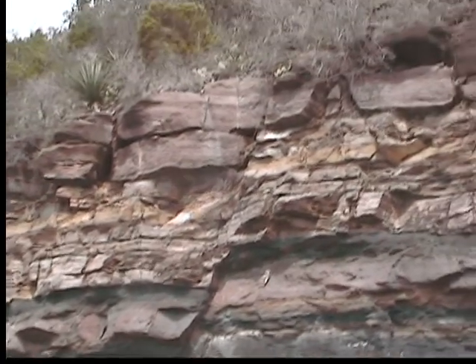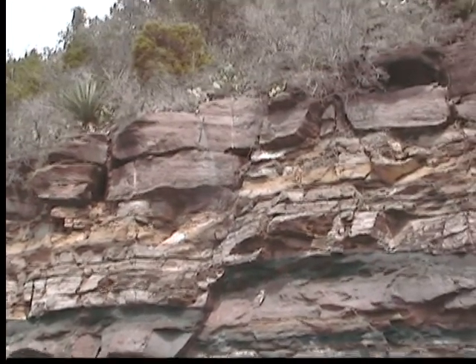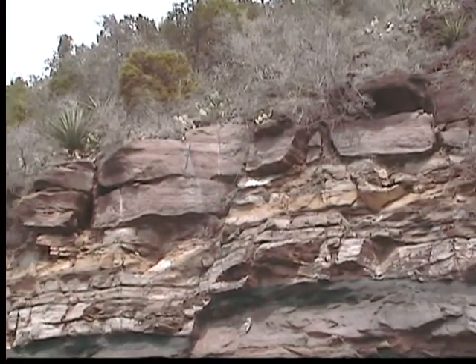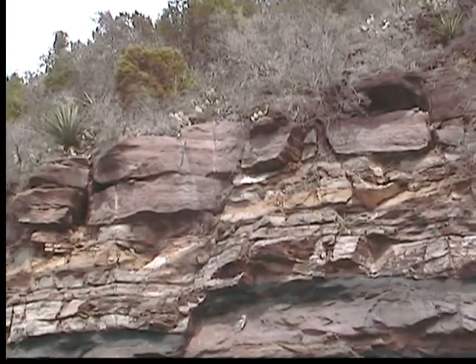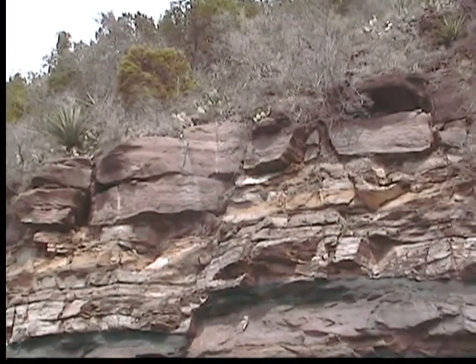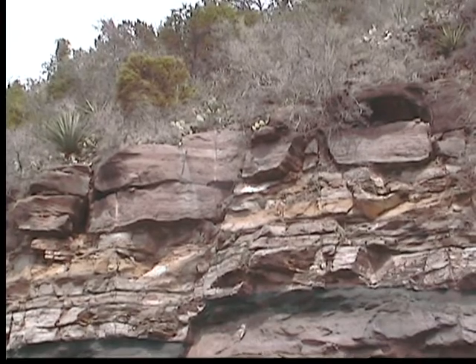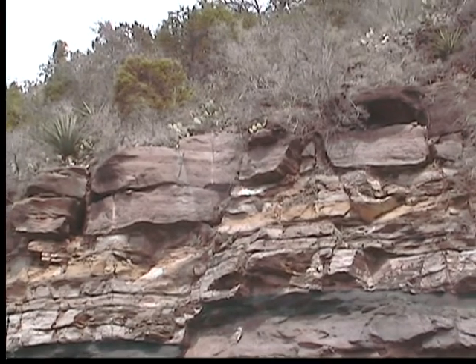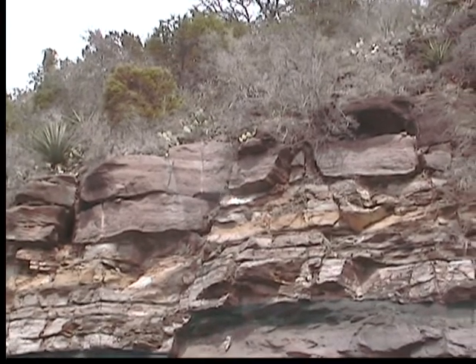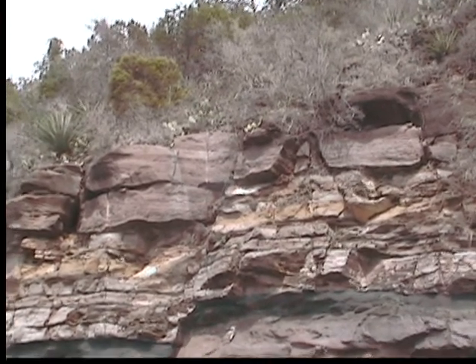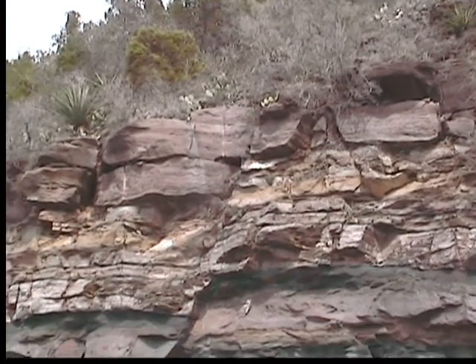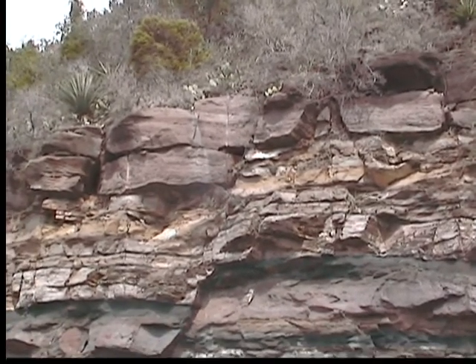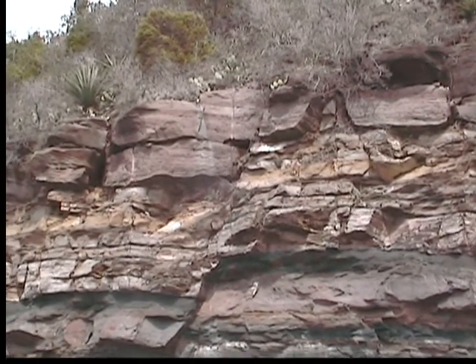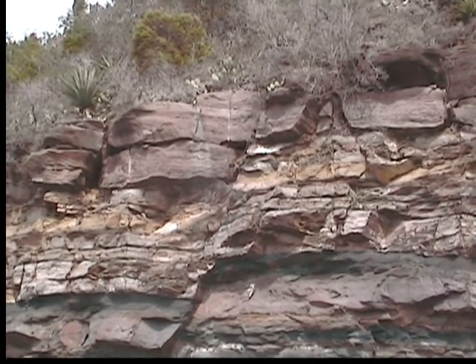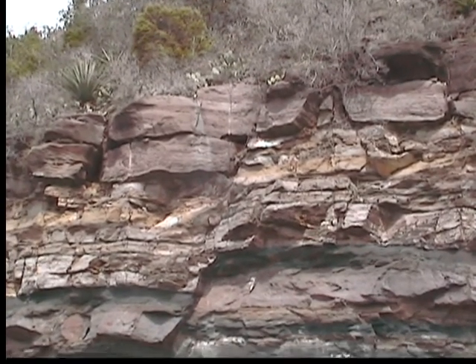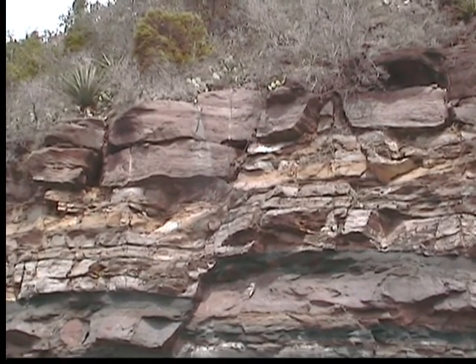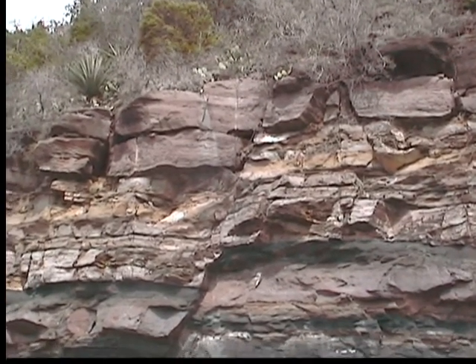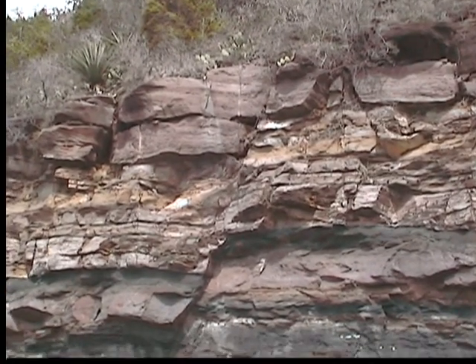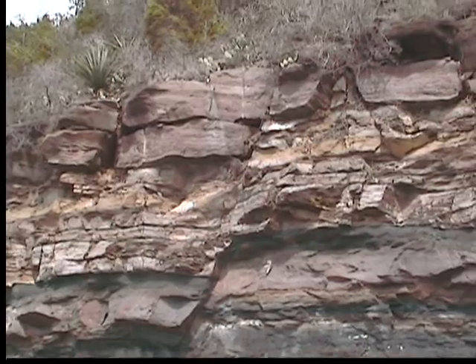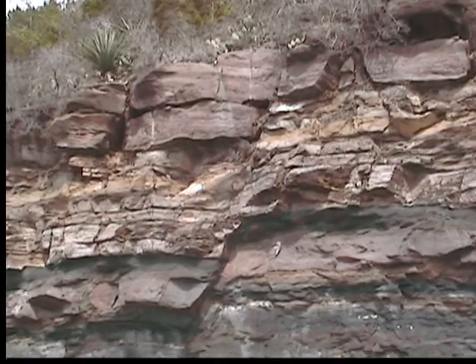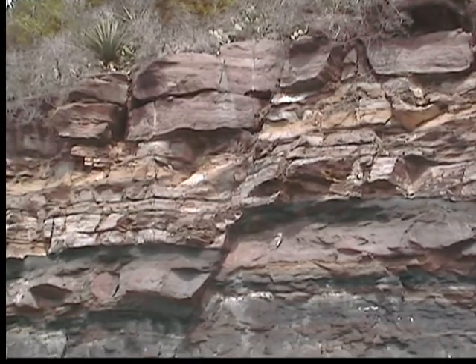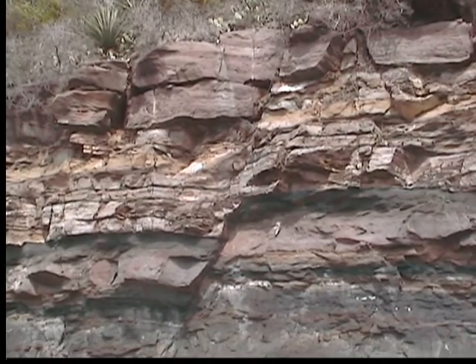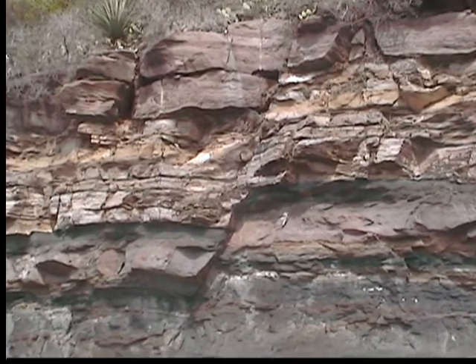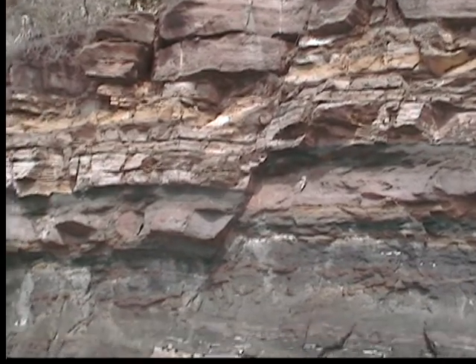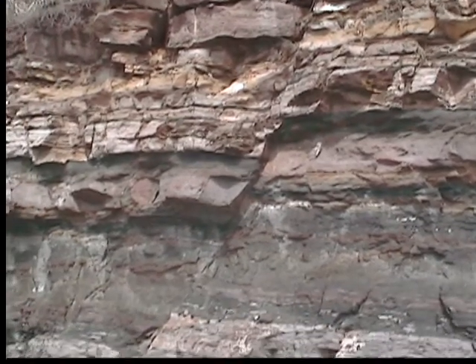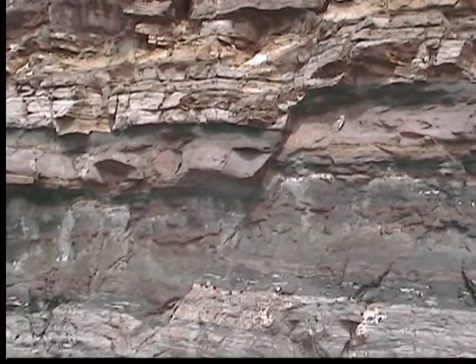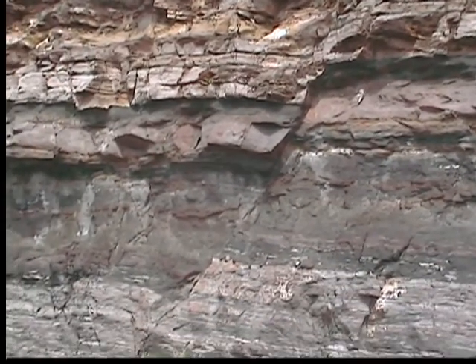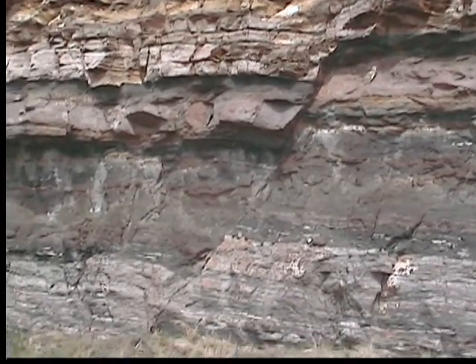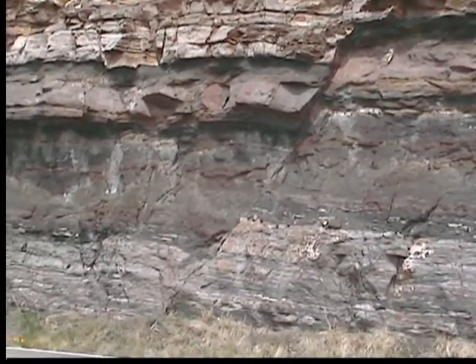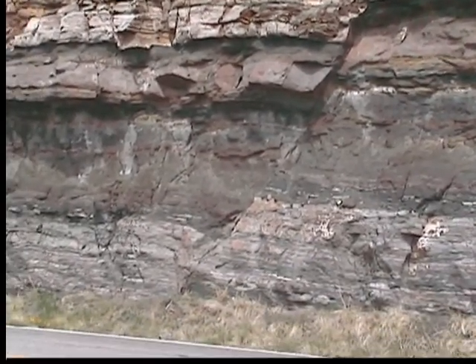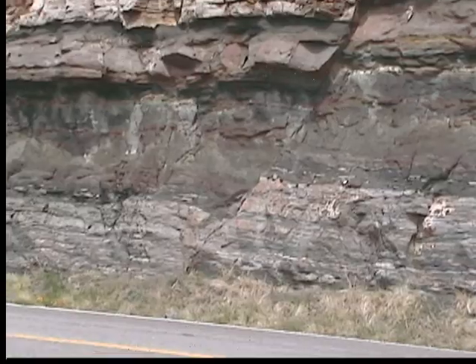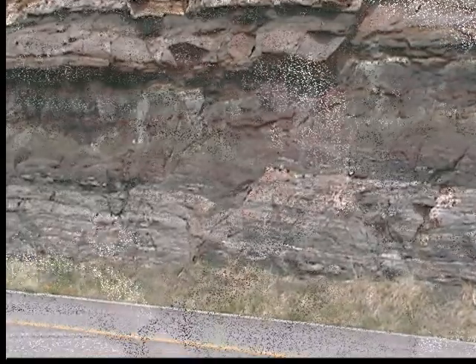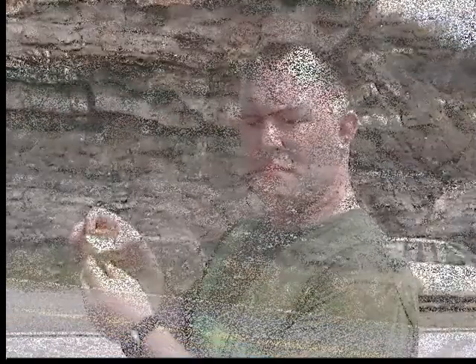You can see at the top here where the yellow layer has slid down about five feet from its normal starting place. Then you can see it work its way all the way down to where it's just off-centered from the rest of it. Amazing.